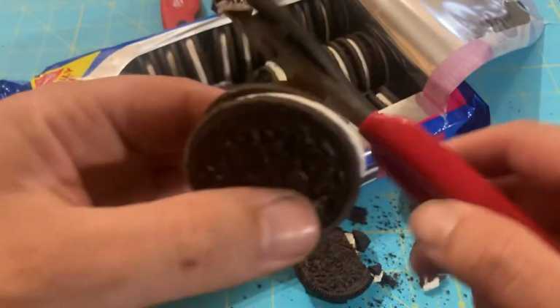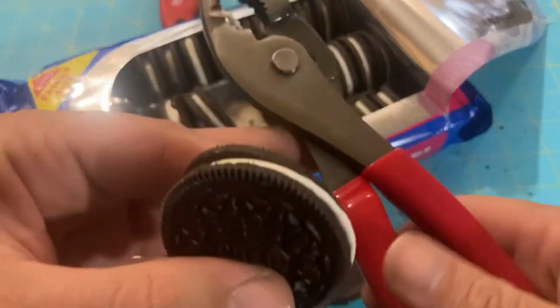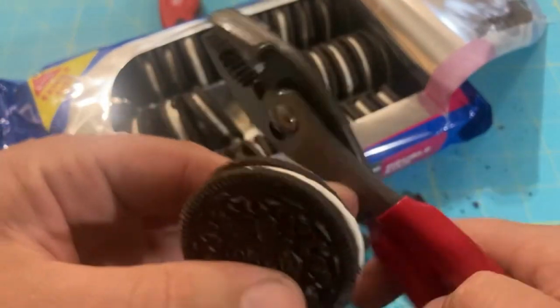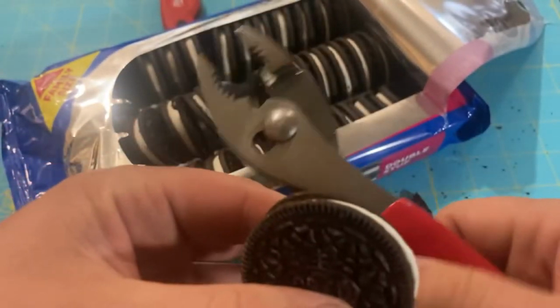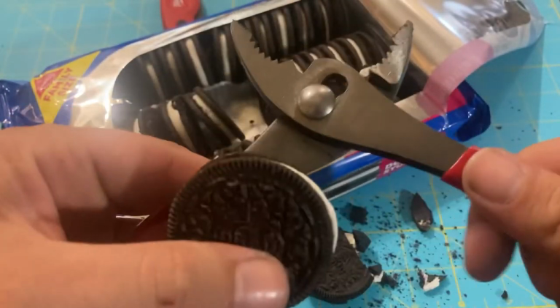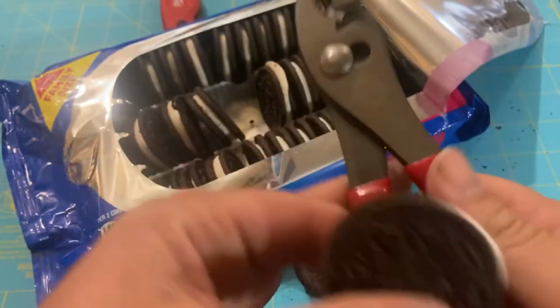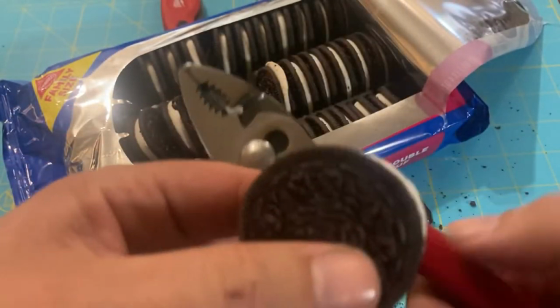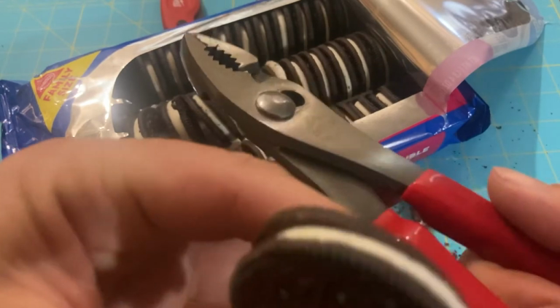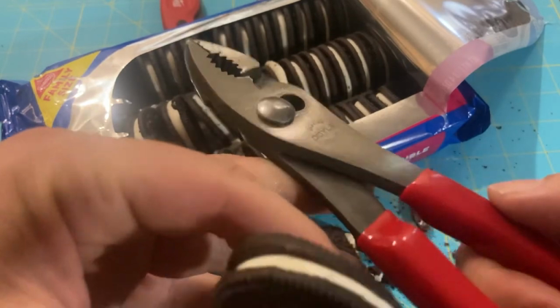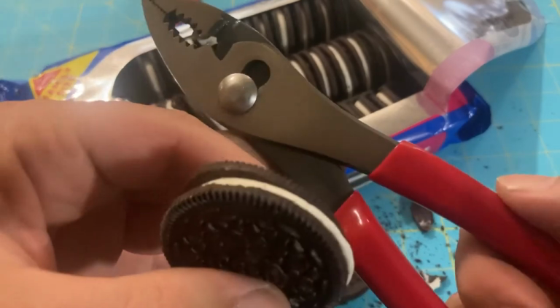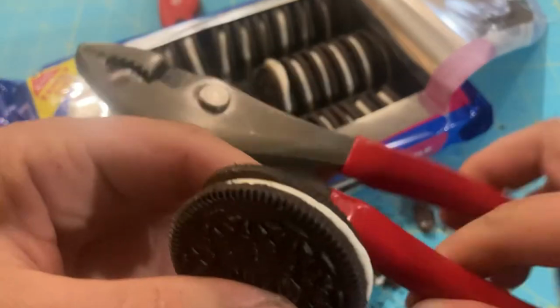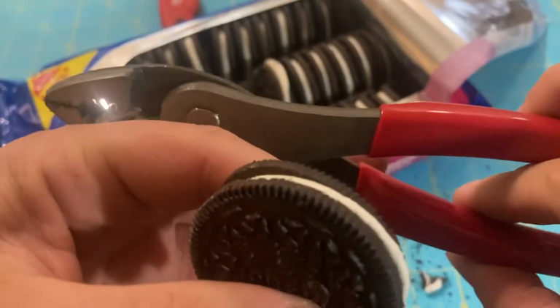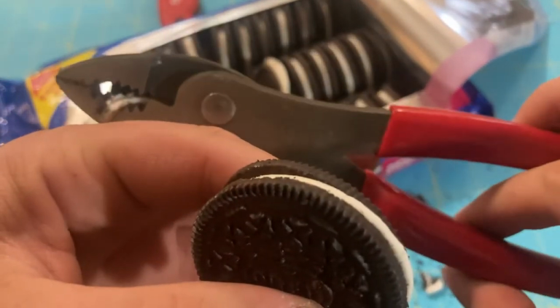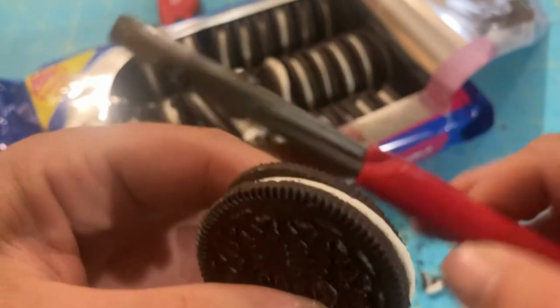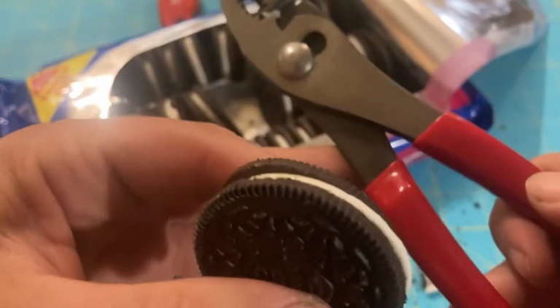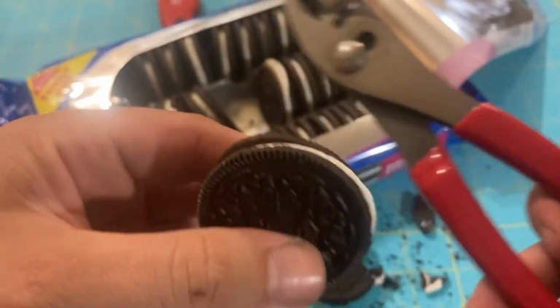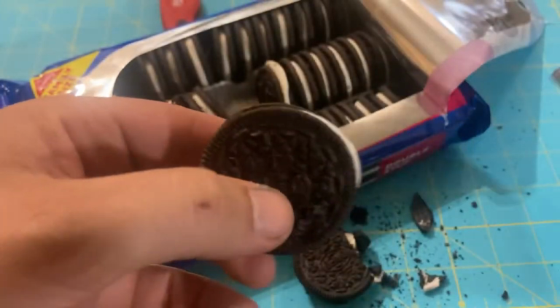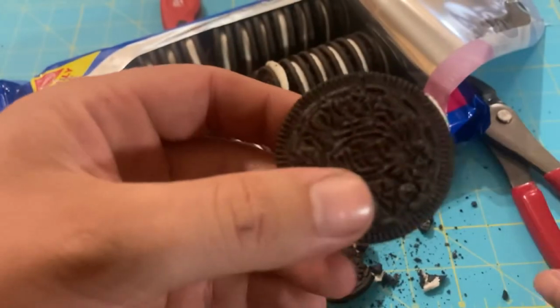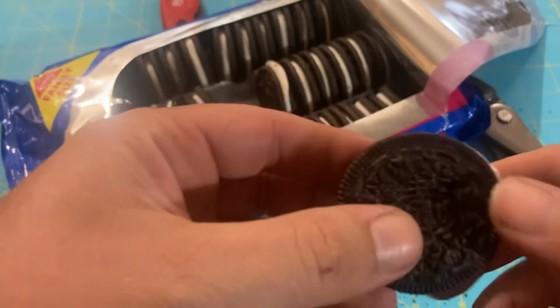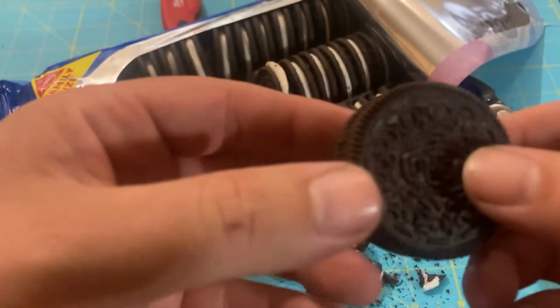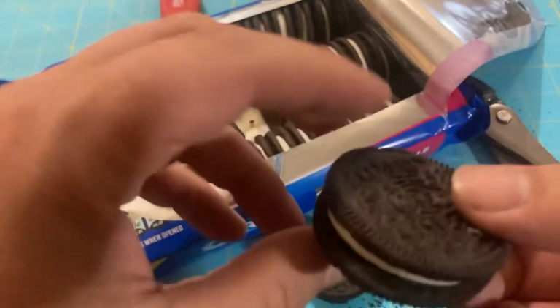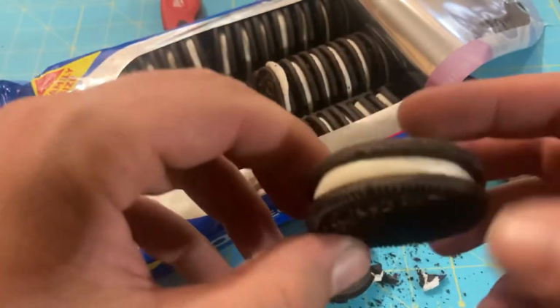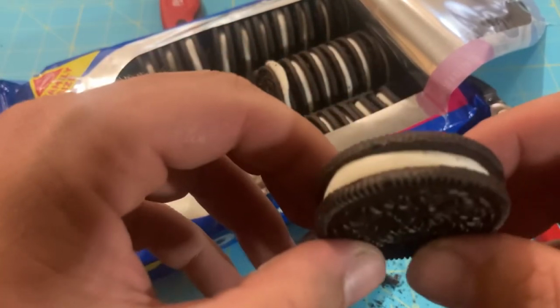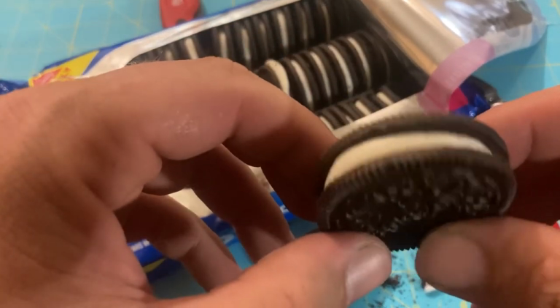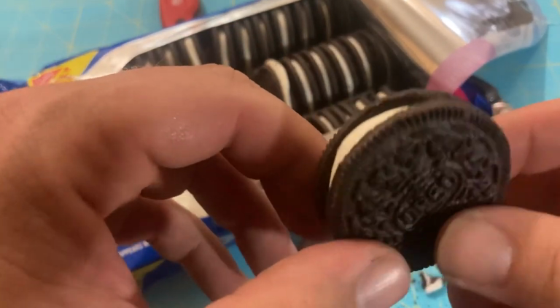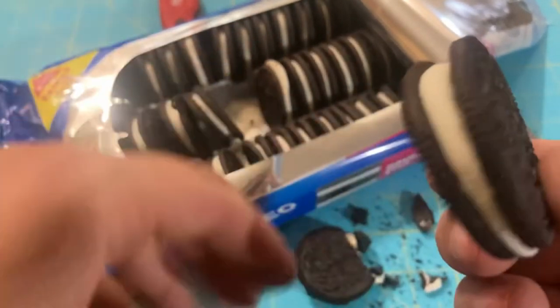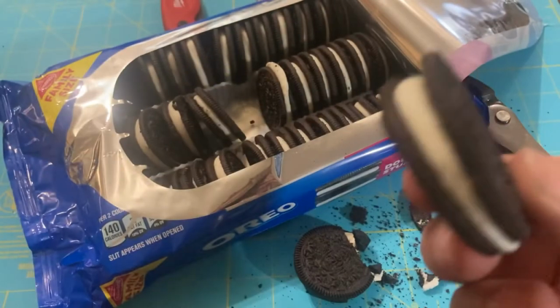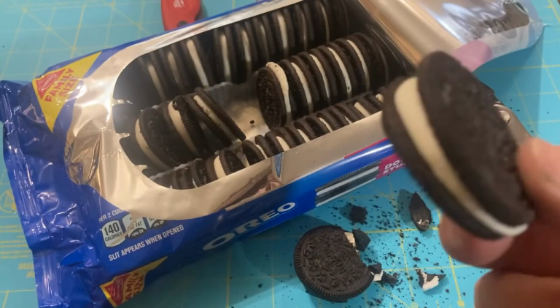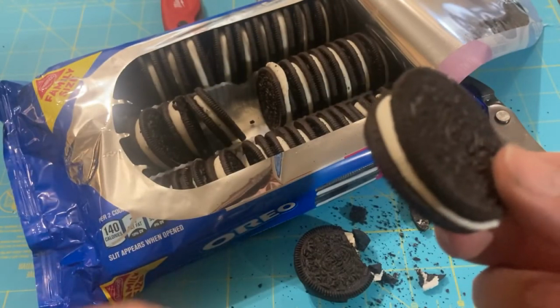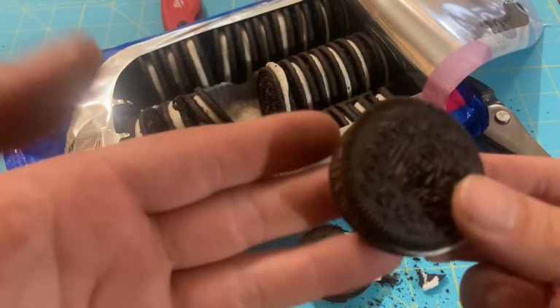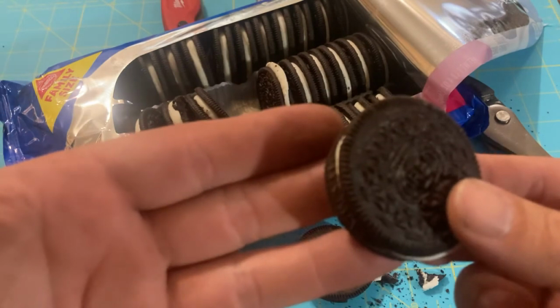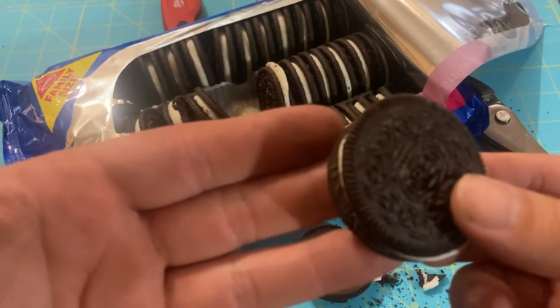The Doyle slip joint pliers can be found online or at select big box stores. Thank you for joining, and of course, vegan cookies are good.